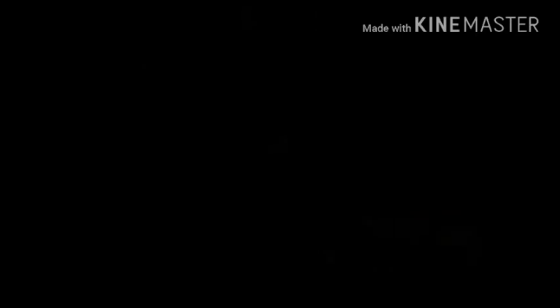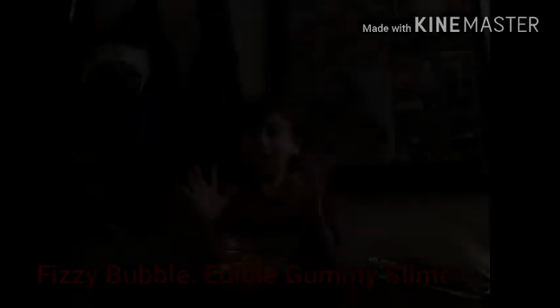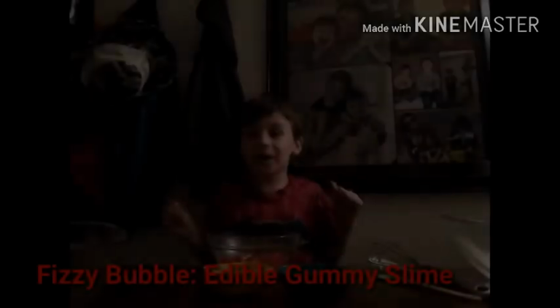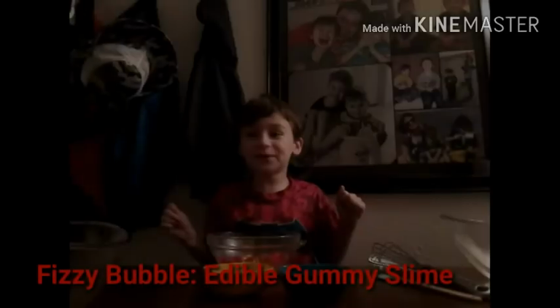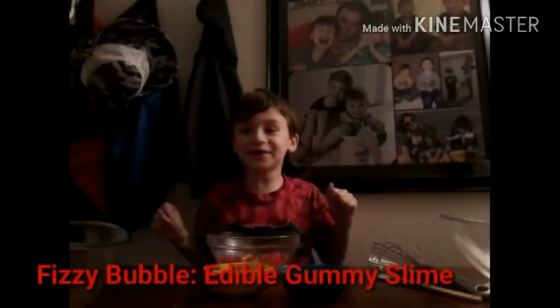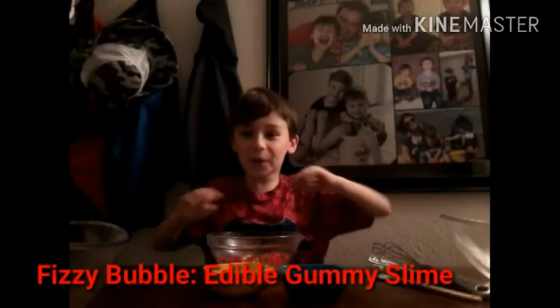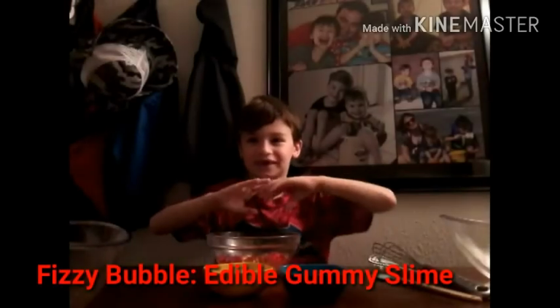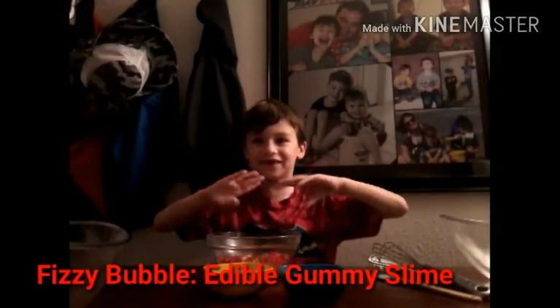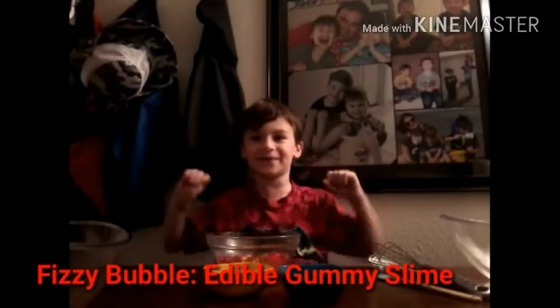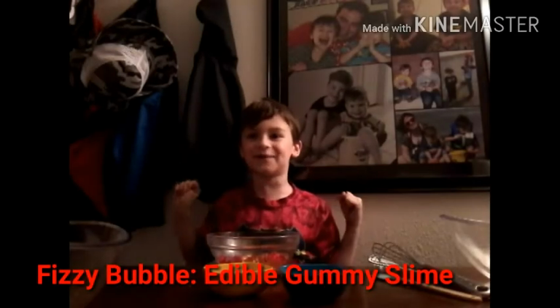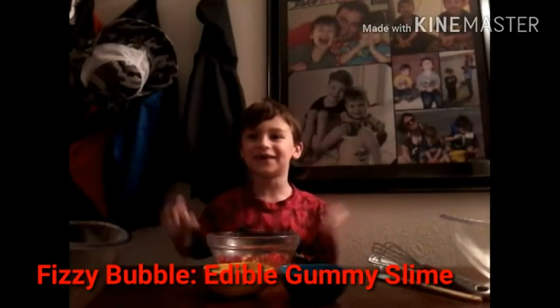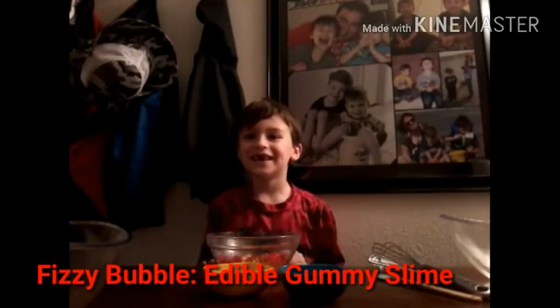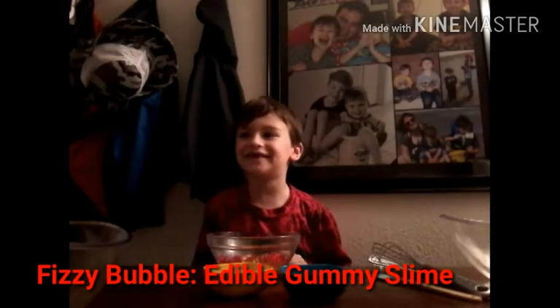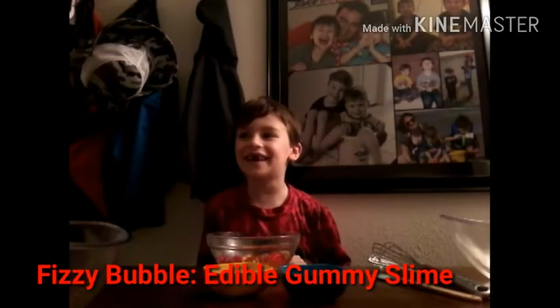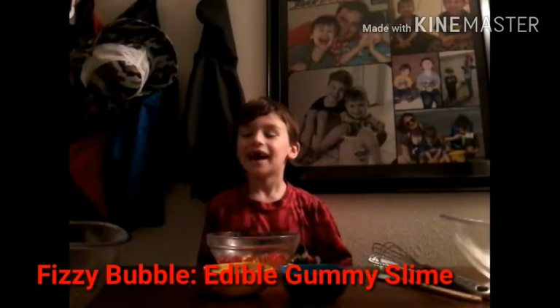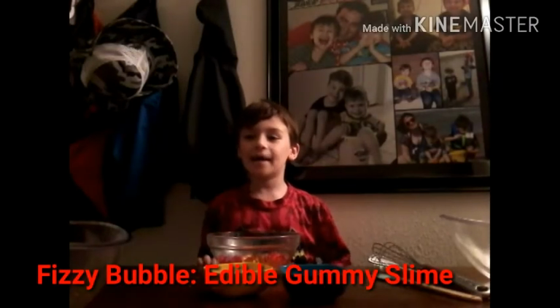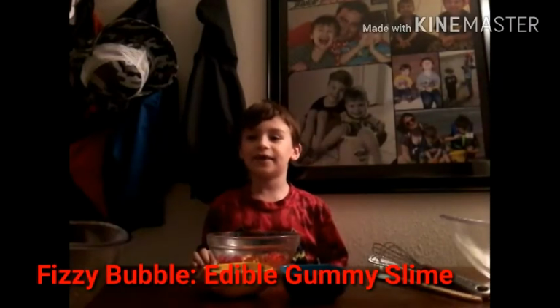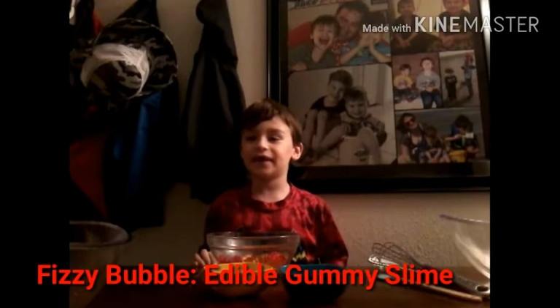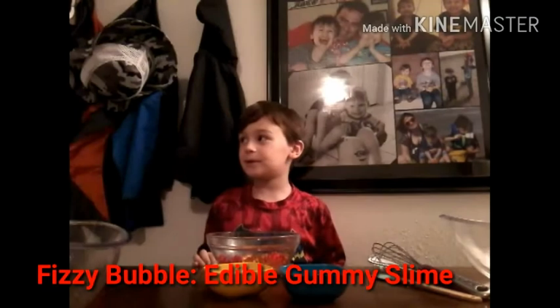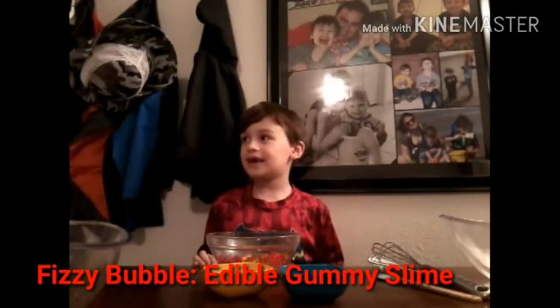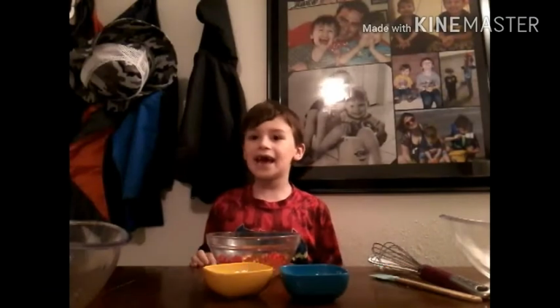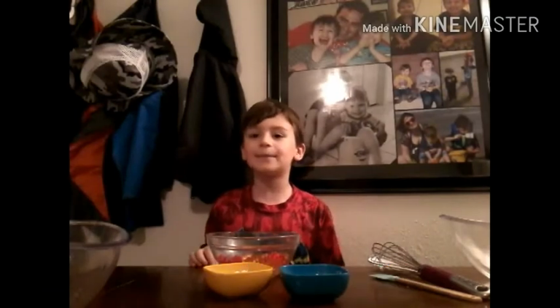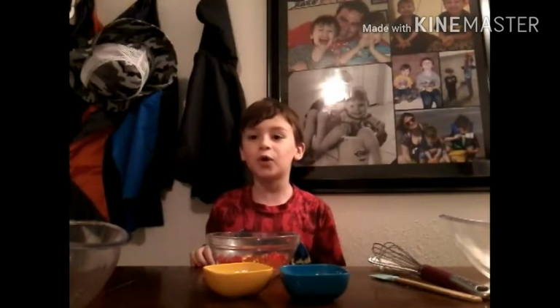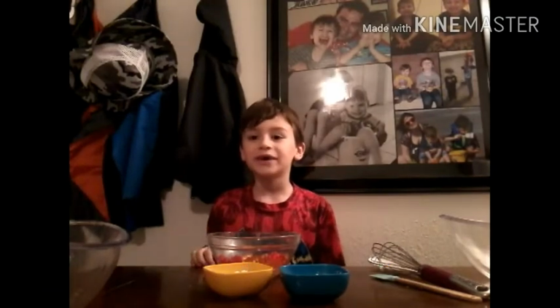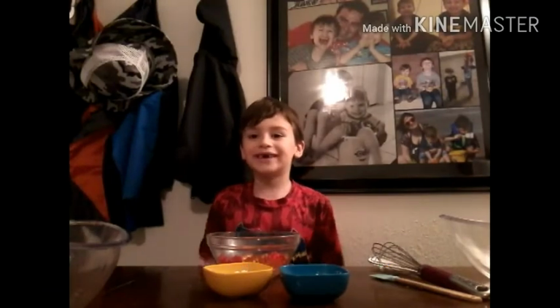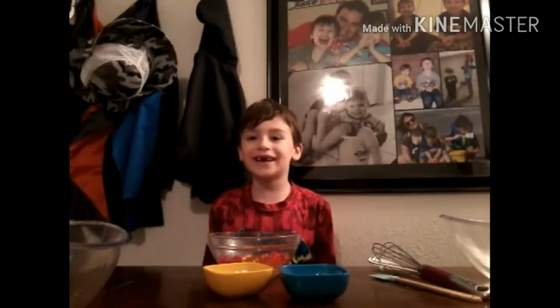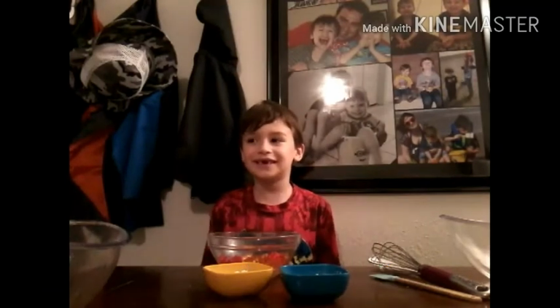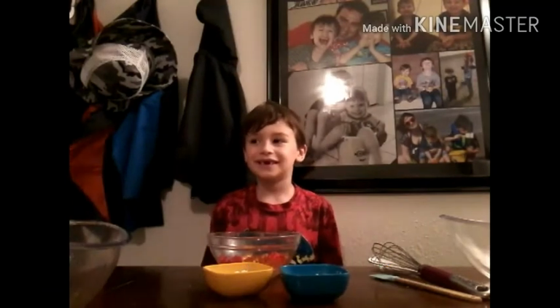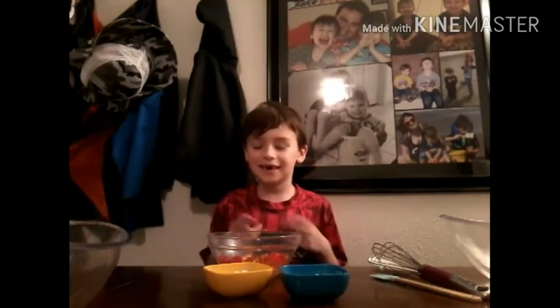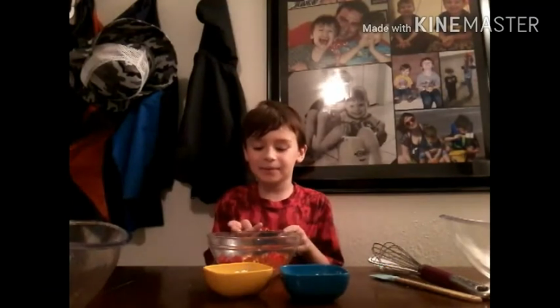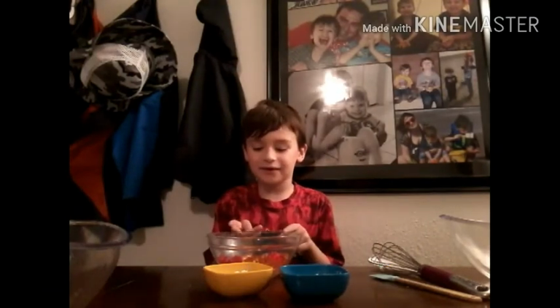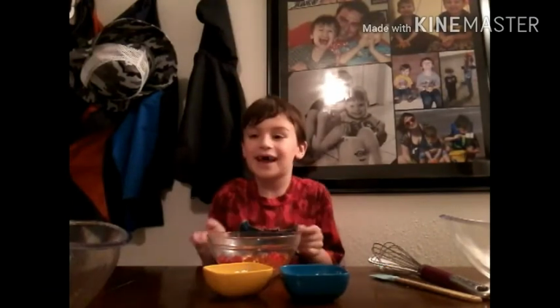What's up YouTube! Welcome to Fizzy Bubble! And today I'm gonna make edible candy gummy bear slime.